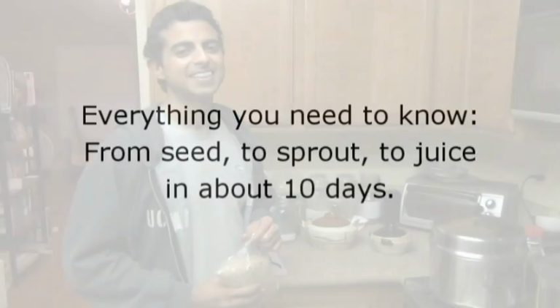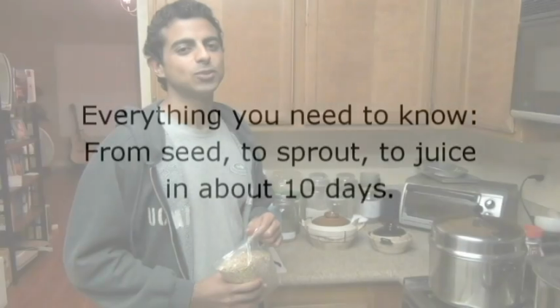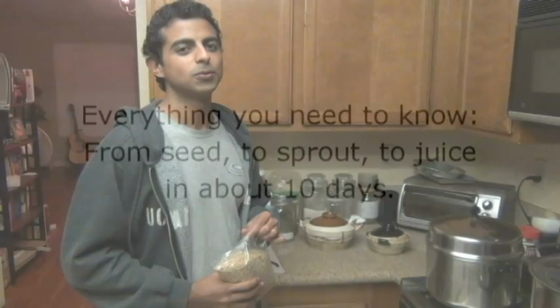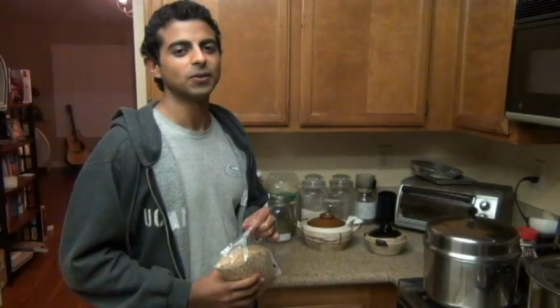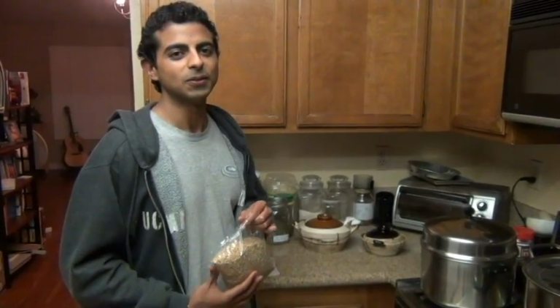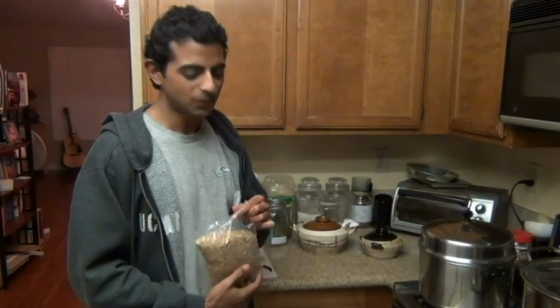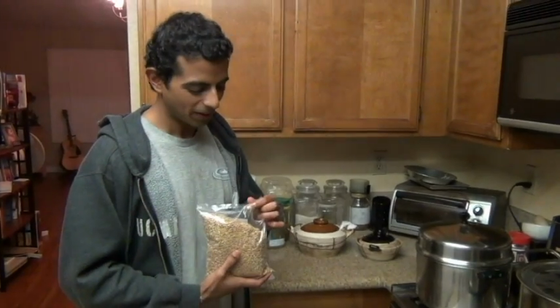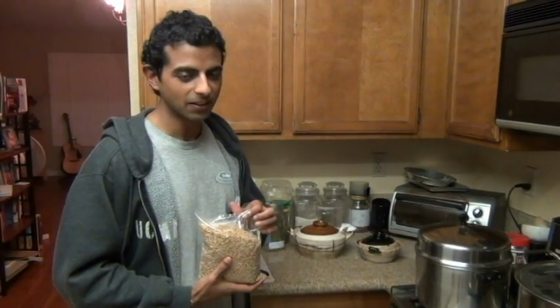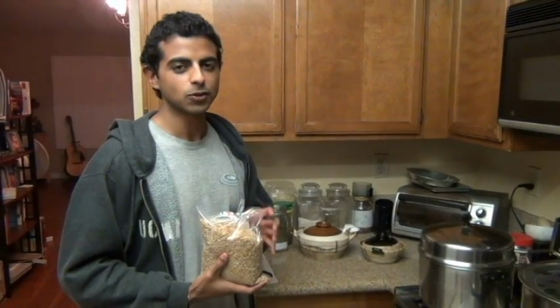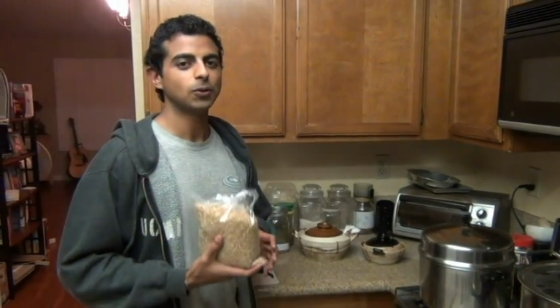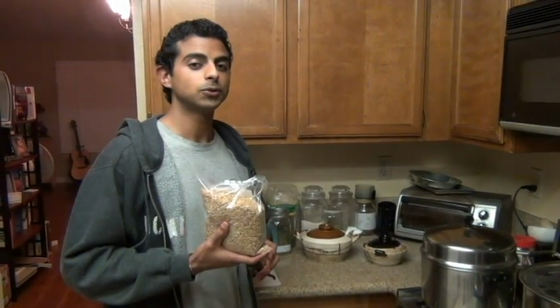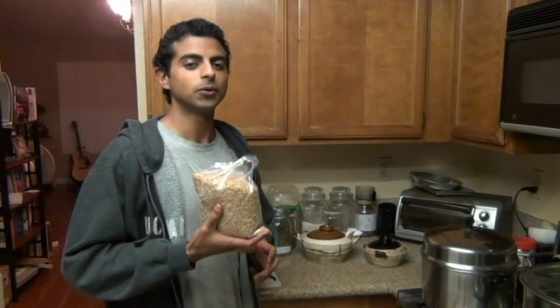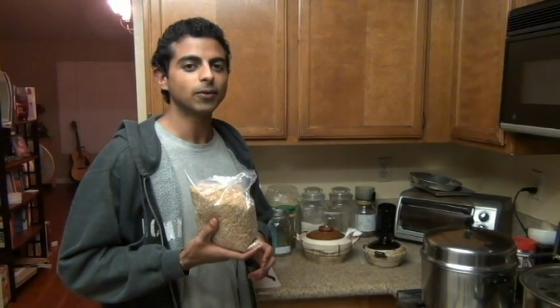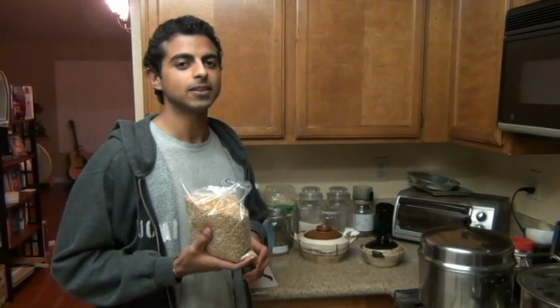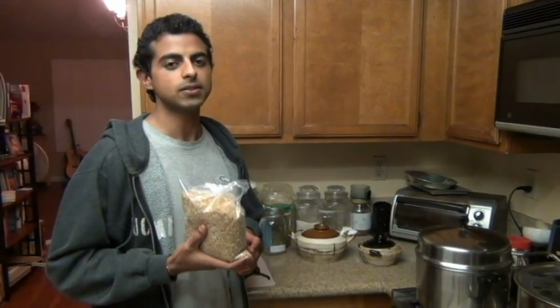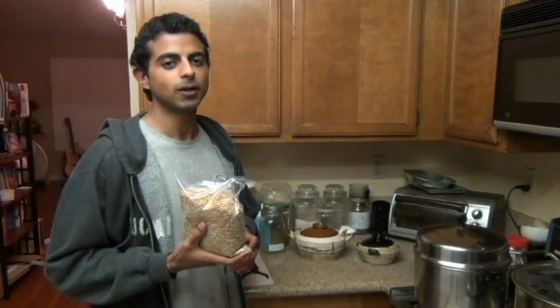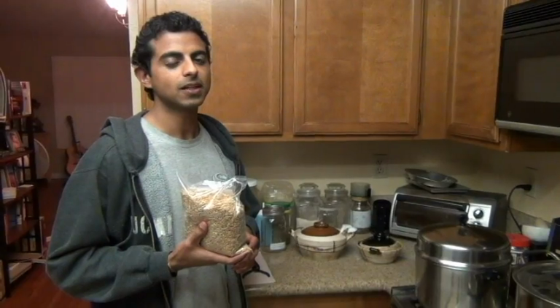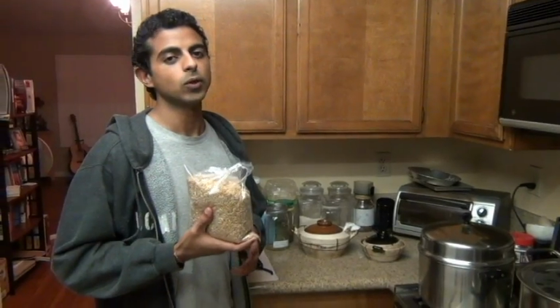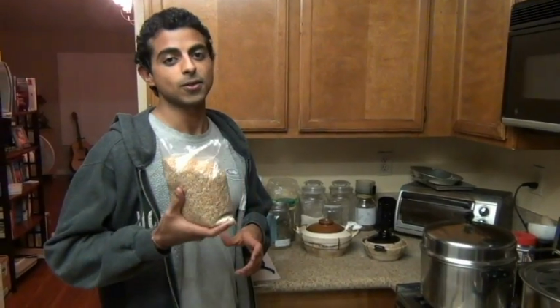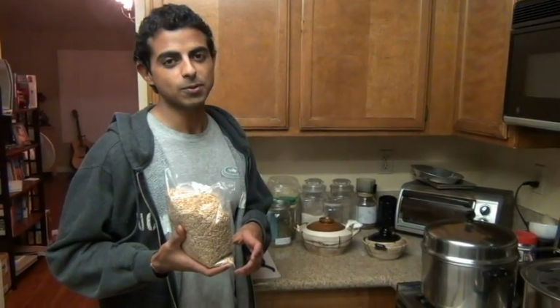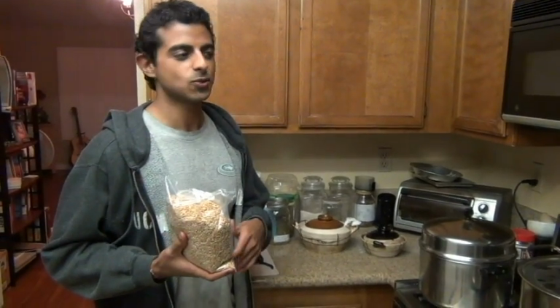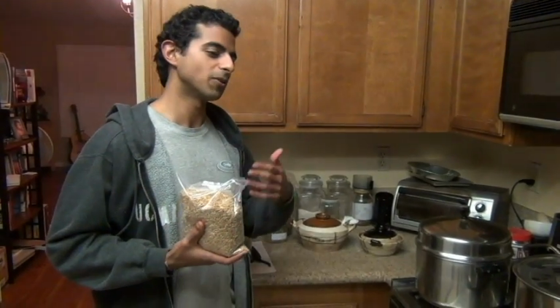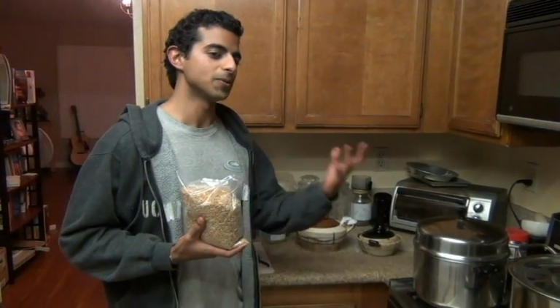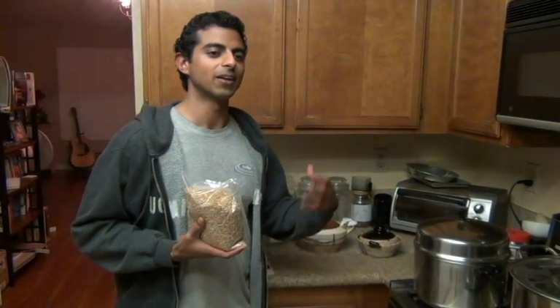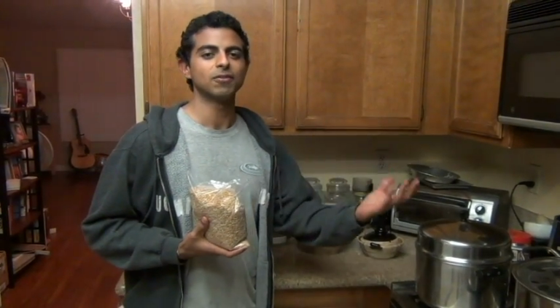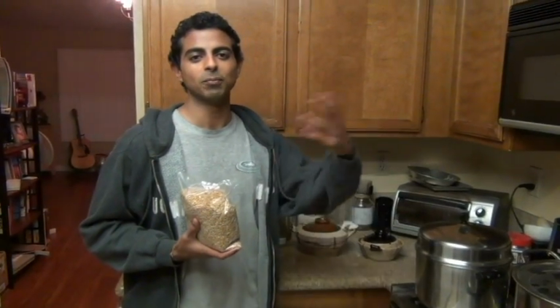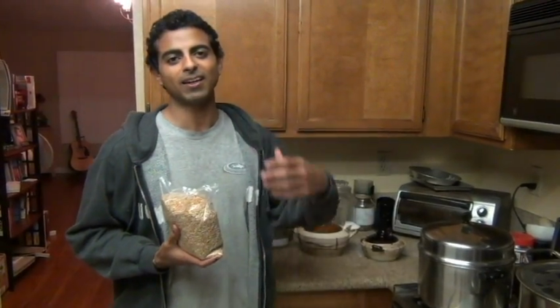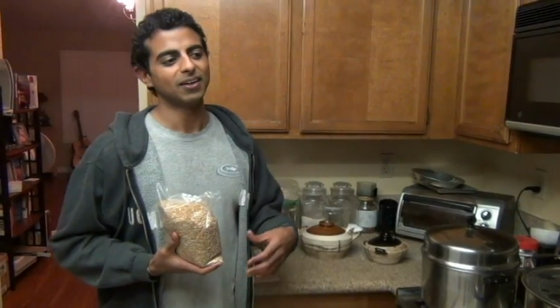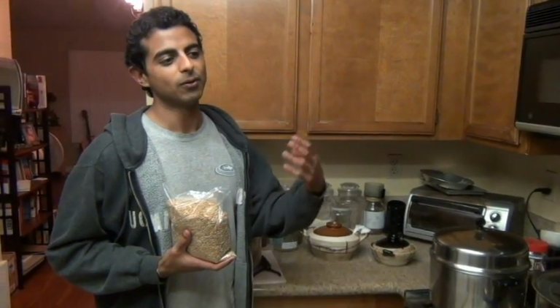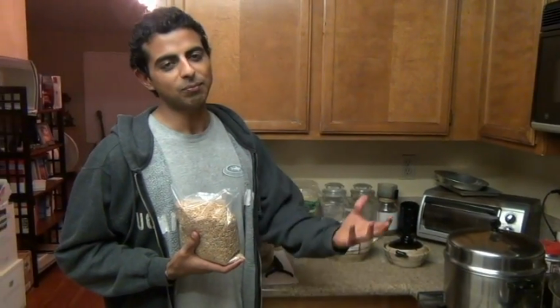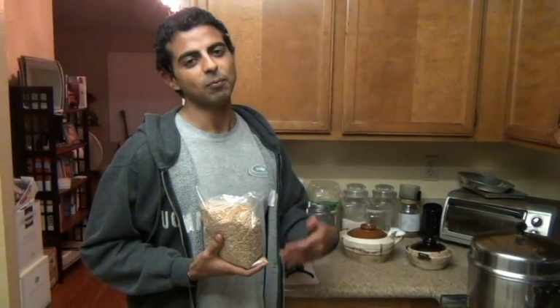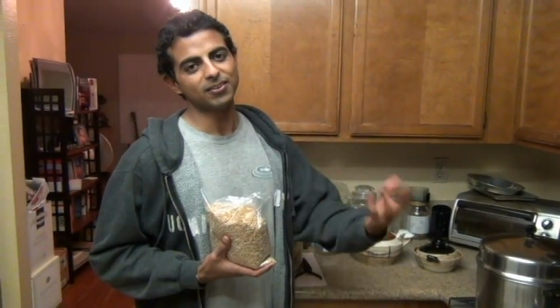Hey, this is Ro from The Growing Home at Loco Blue, and today we're going to show you how to grow your own wheatgrass. It's a really simple process, and wheatgrass has all types of benefits, ranging from people seeing their hair turning from grey to black, better sleep, more energy.